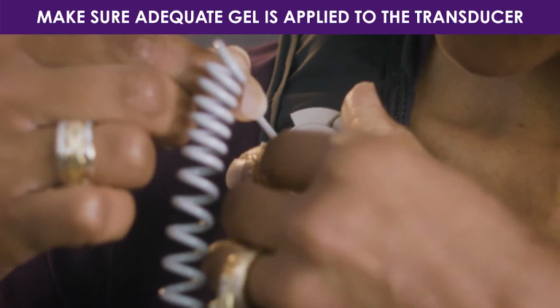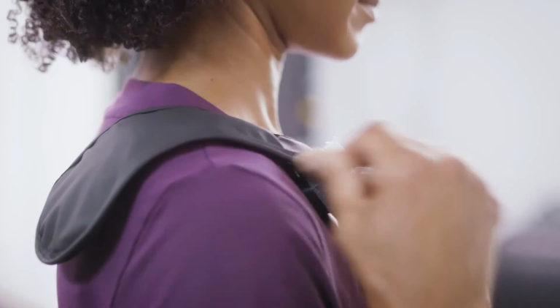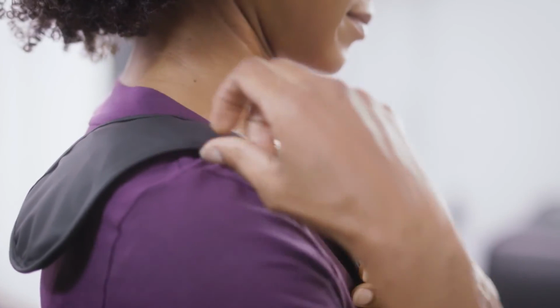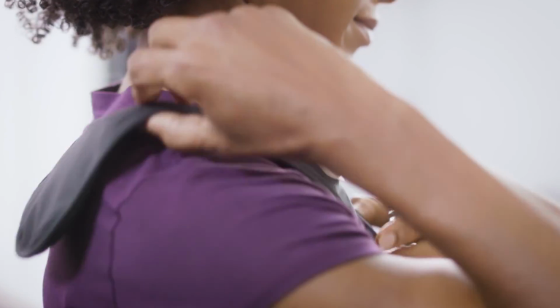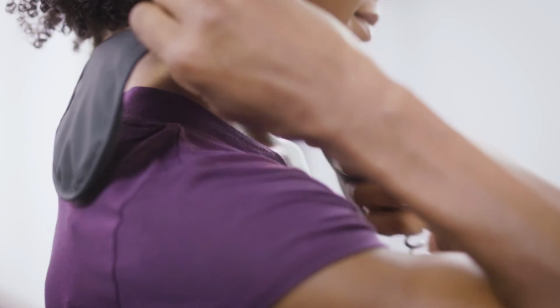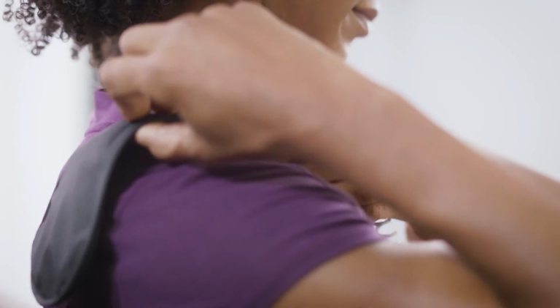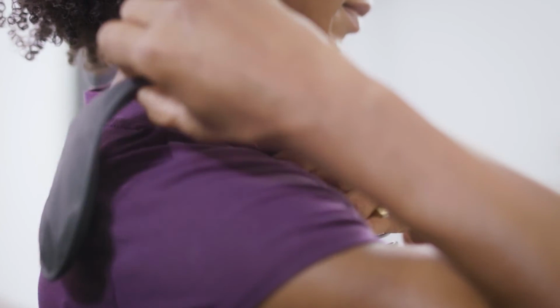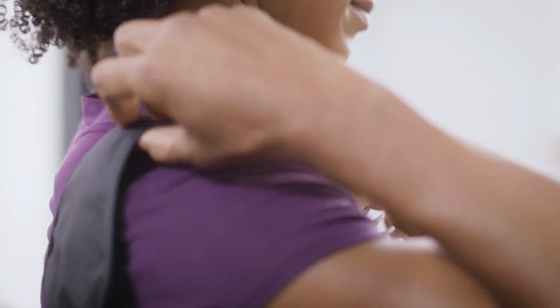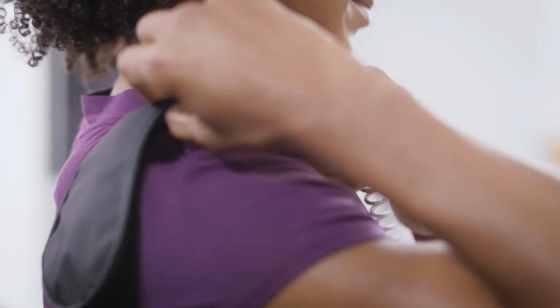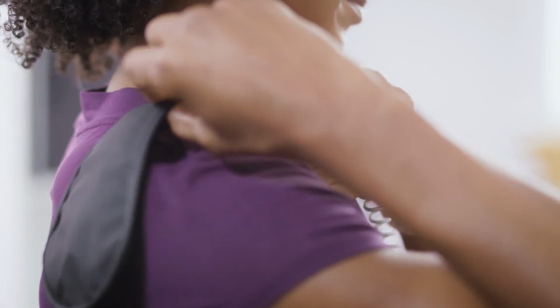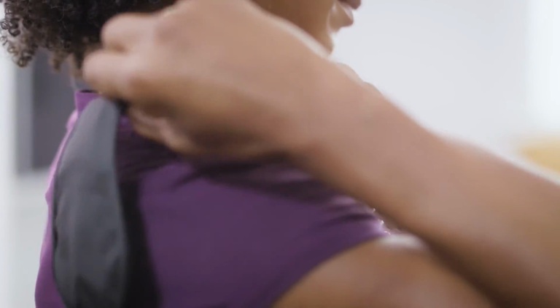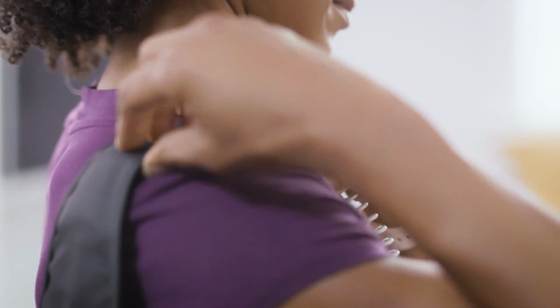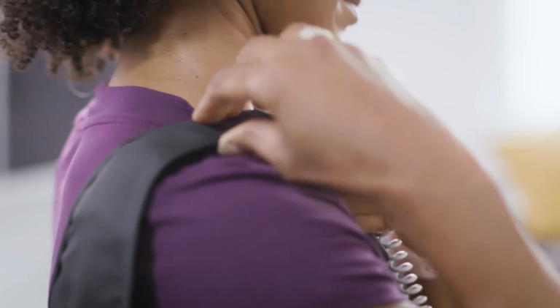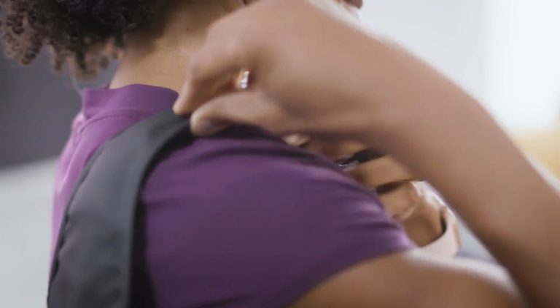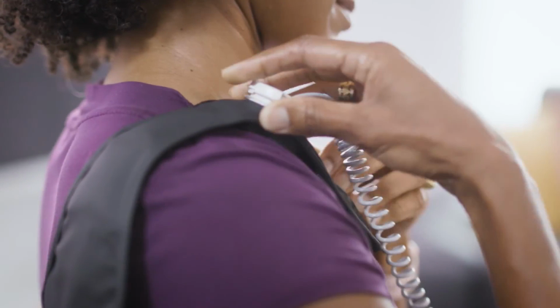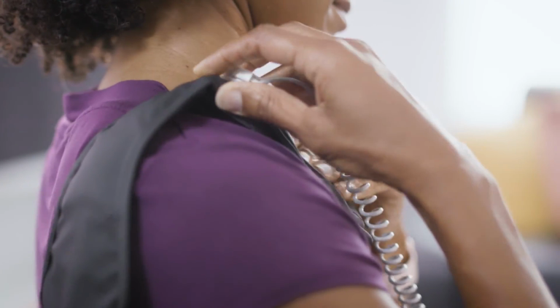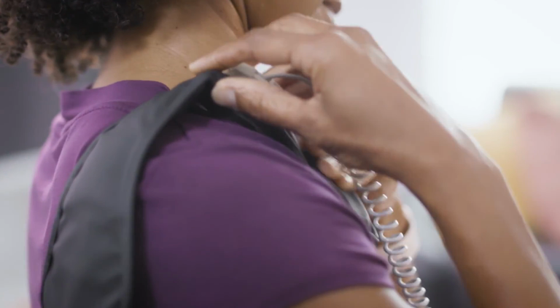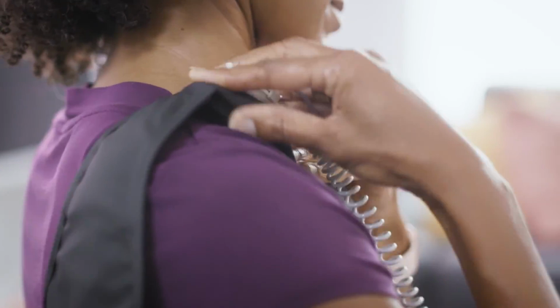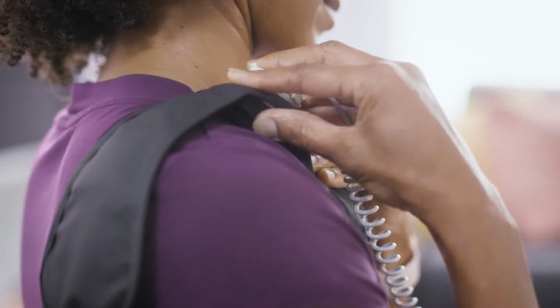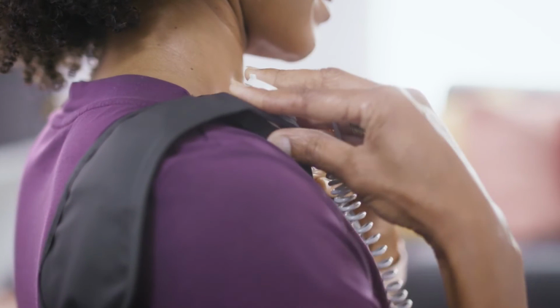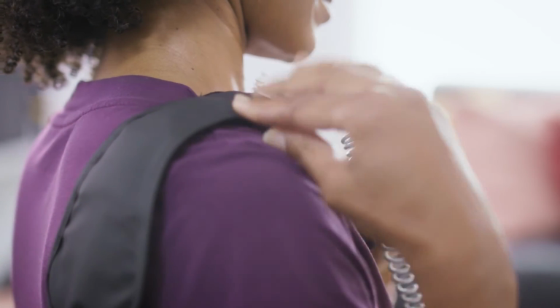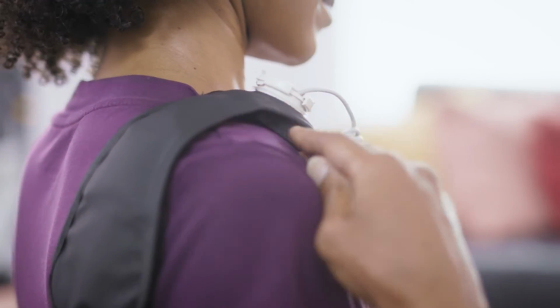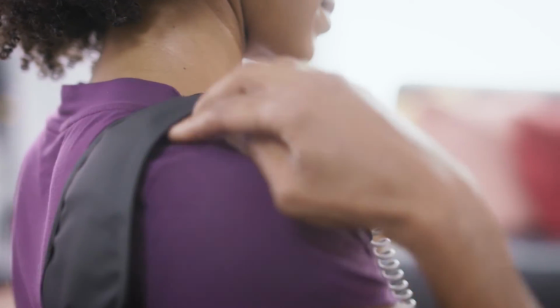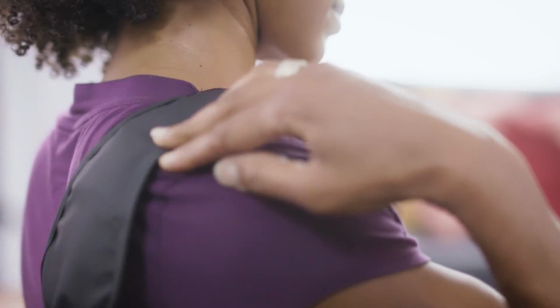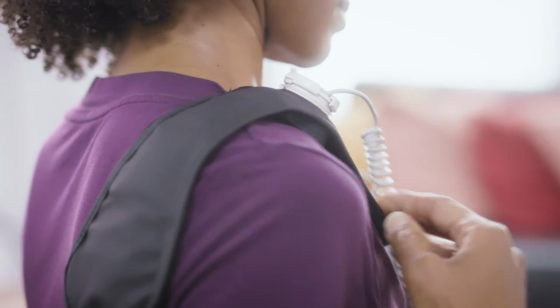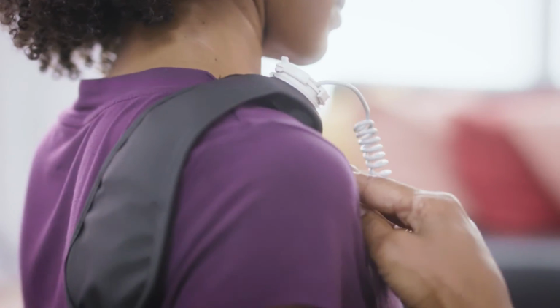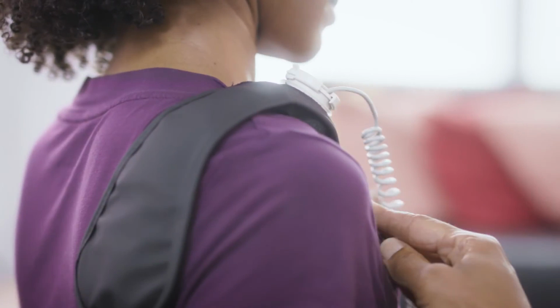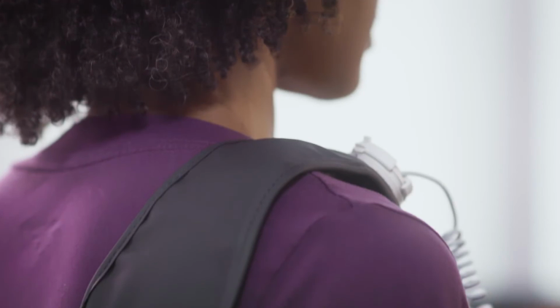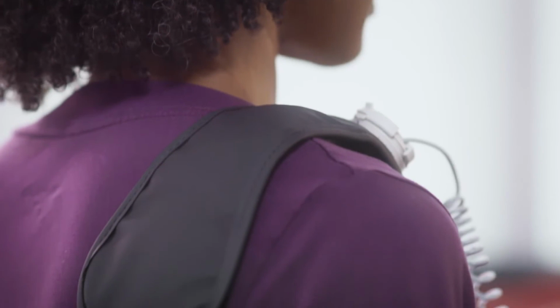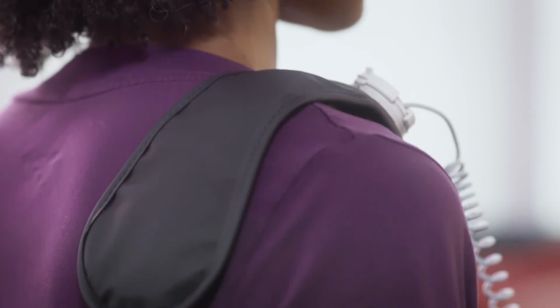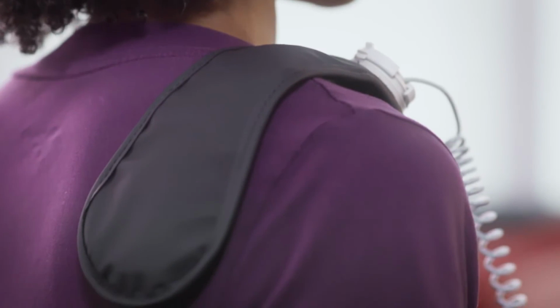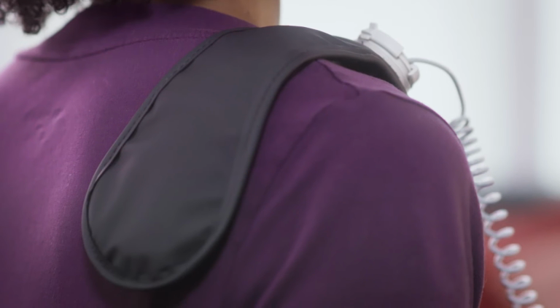In the example of a clavicle fracture site, make sure the longer end of the weighted applicator strap hangs over your shoulder onto your back. That way, it will be balanced during treatment.